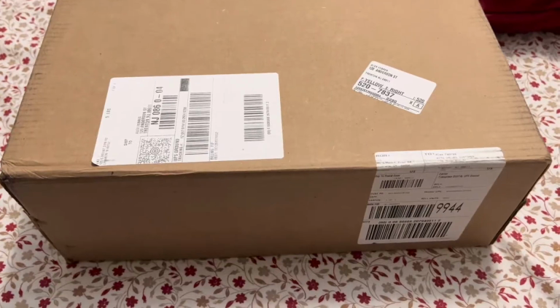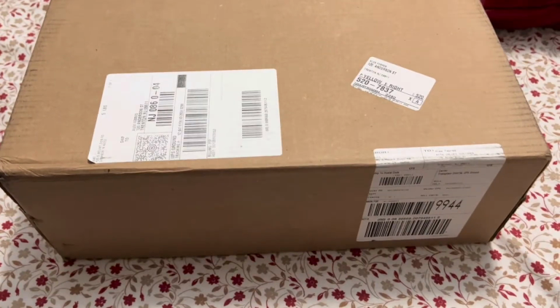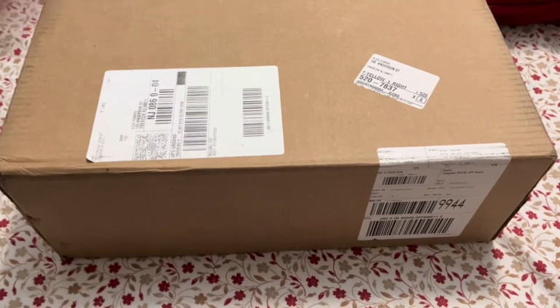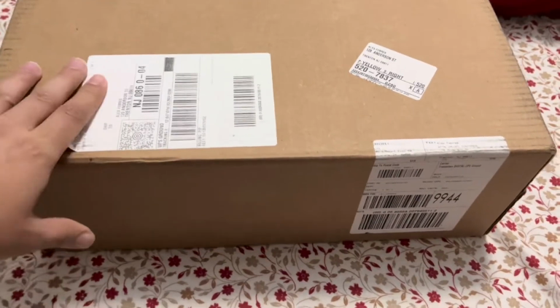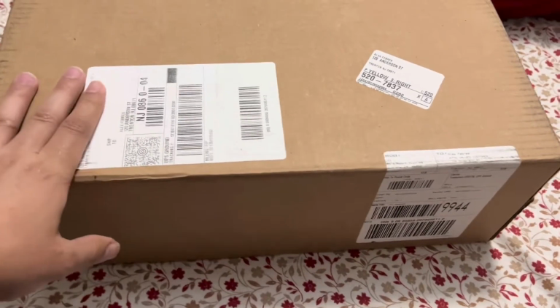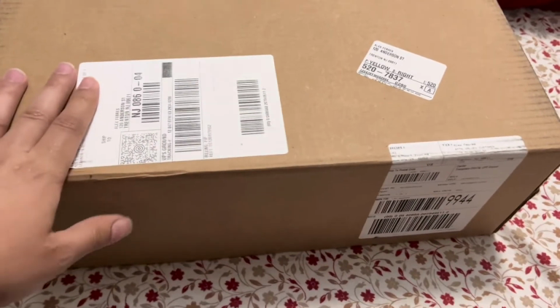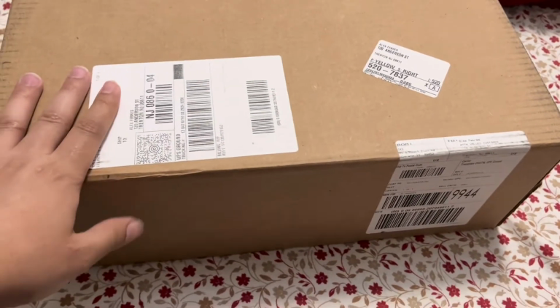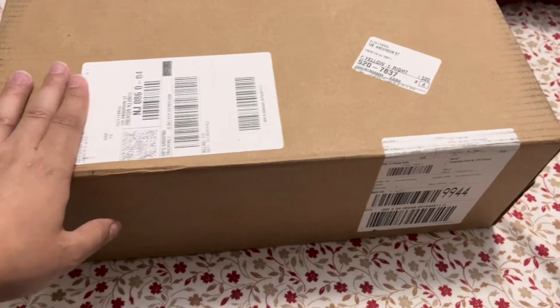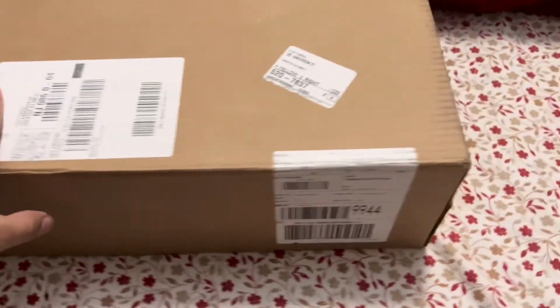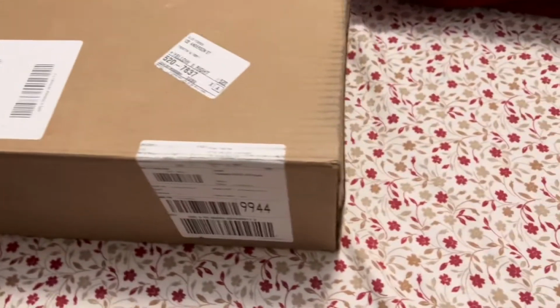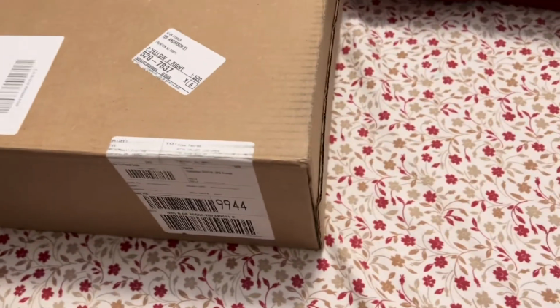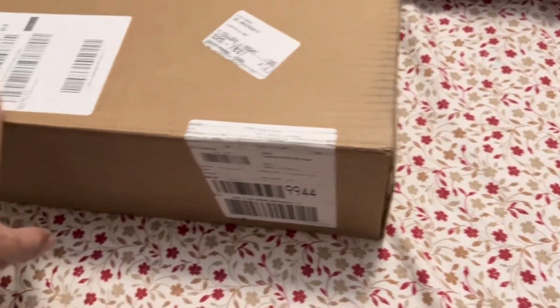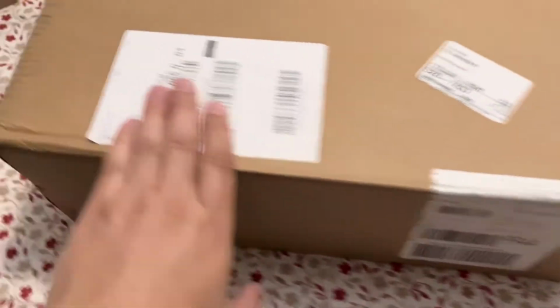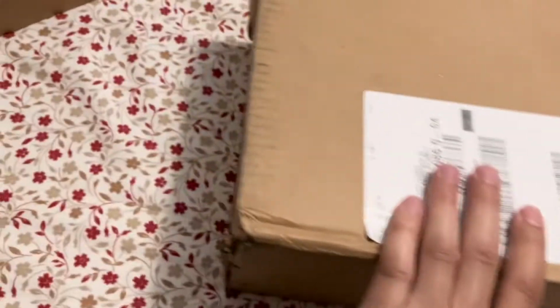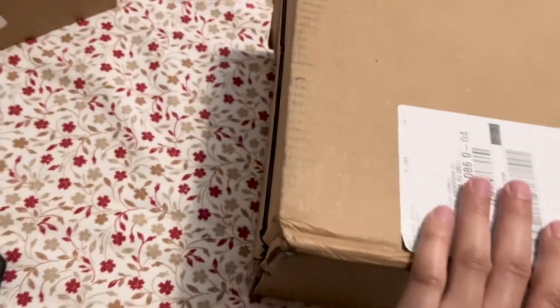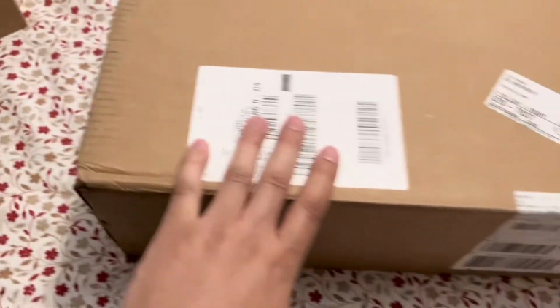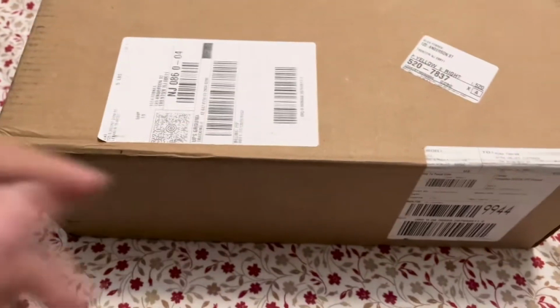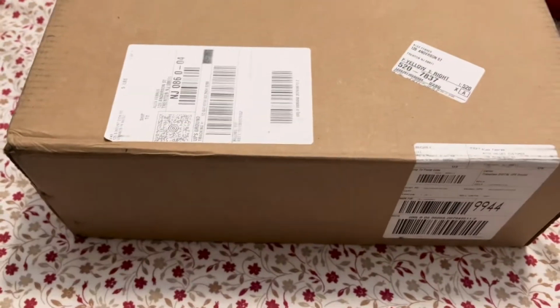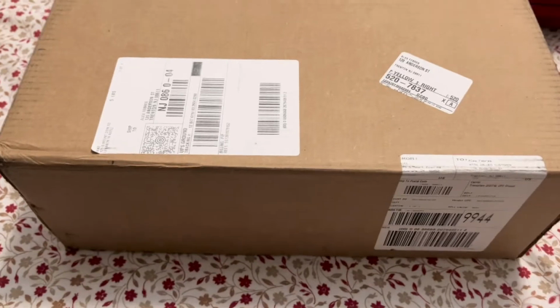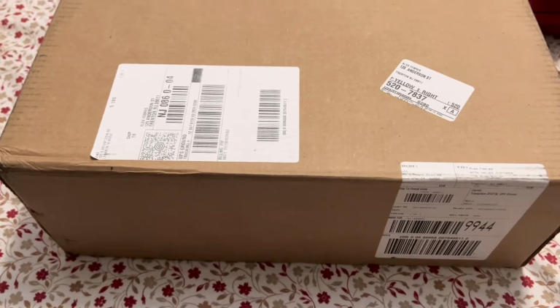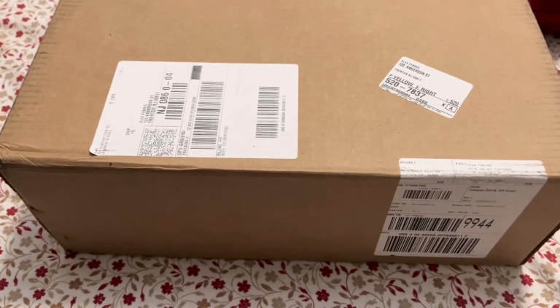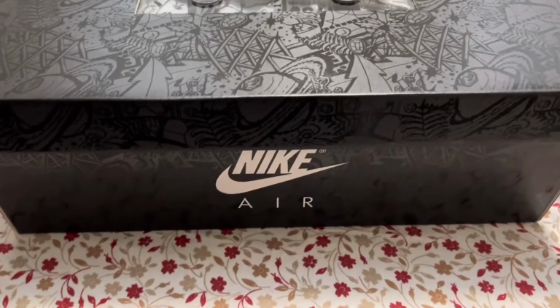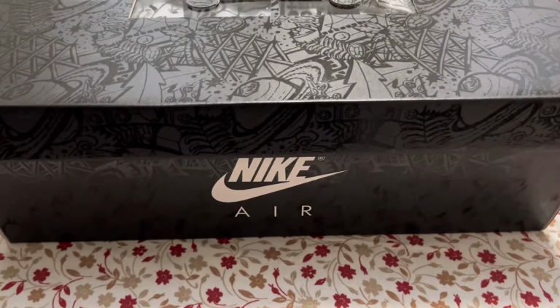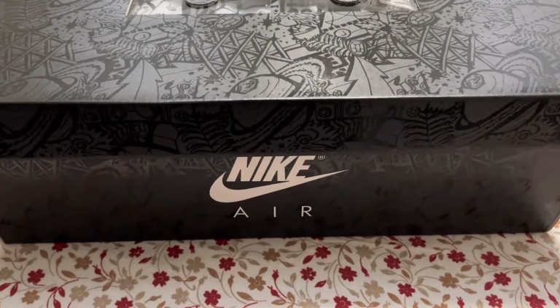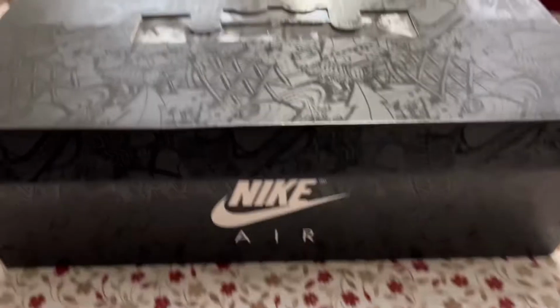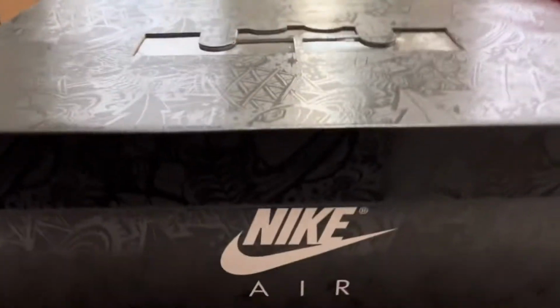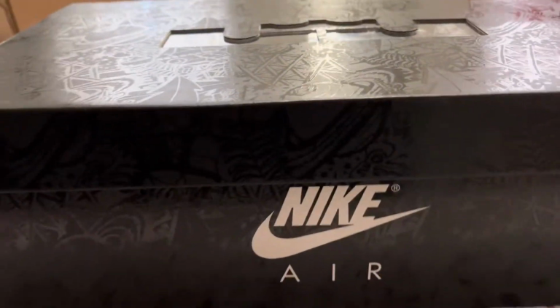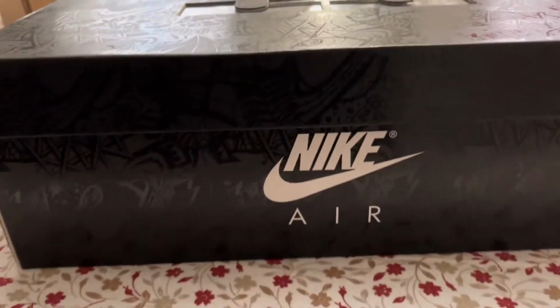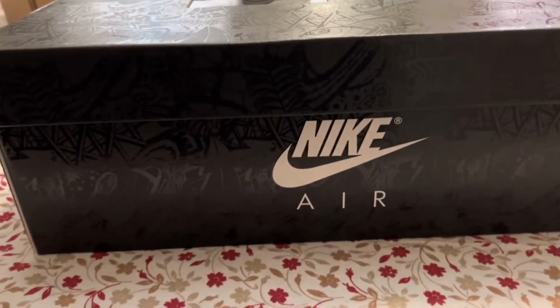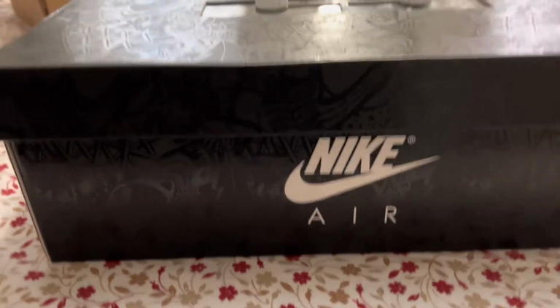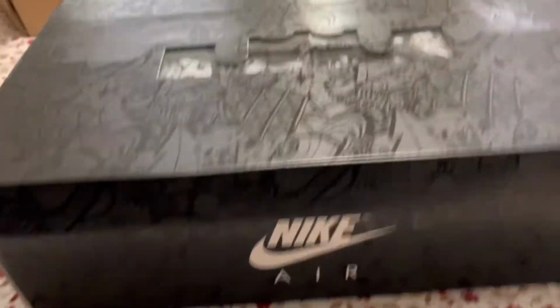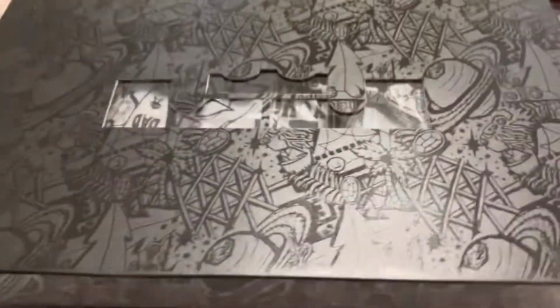Hey guys, you know who this is — Alex. Got my new LeBron 19 Lows, let's get this box open. I'll be right back. I'm back guys, loving the design on the box.